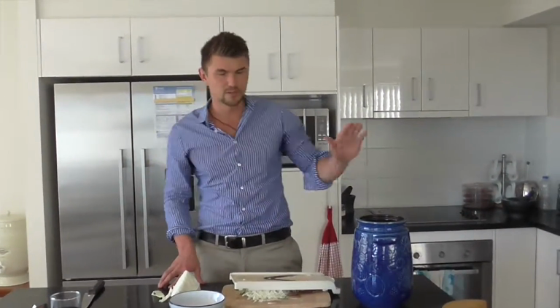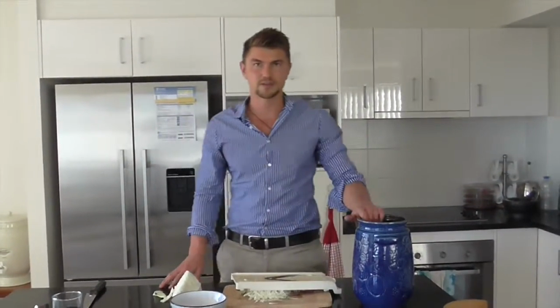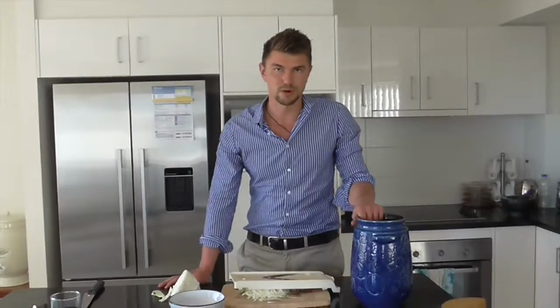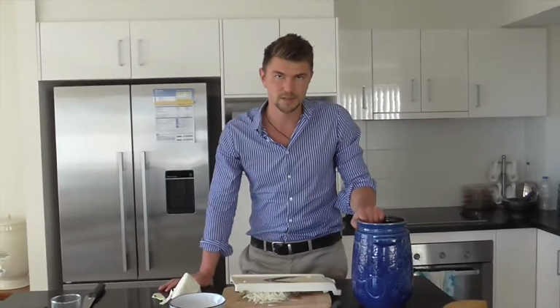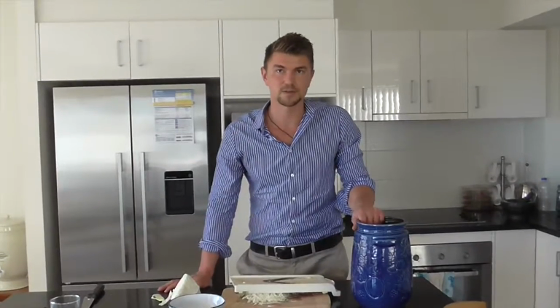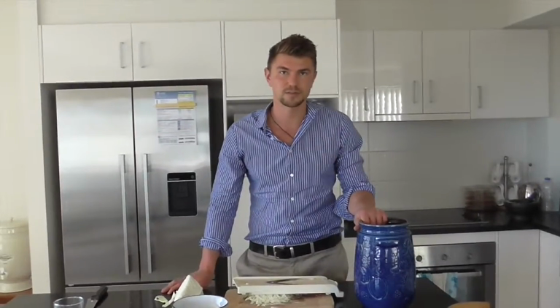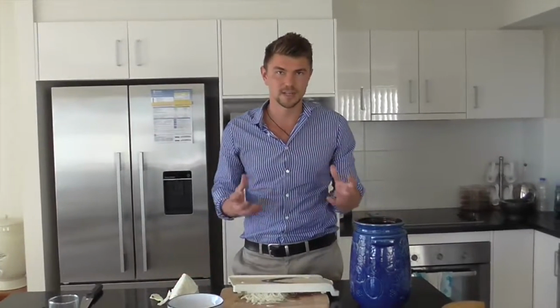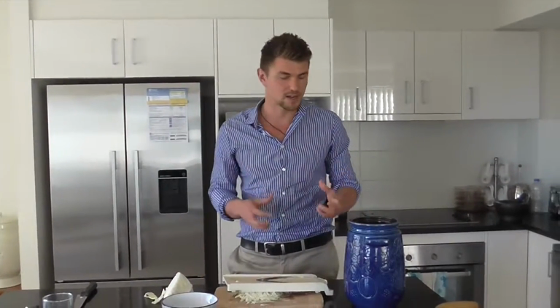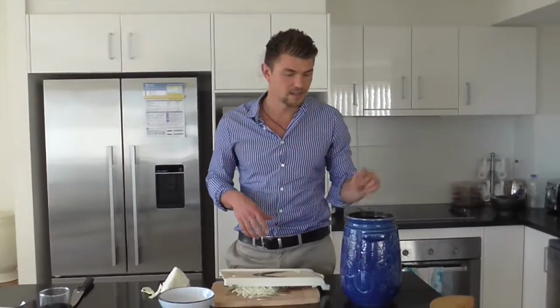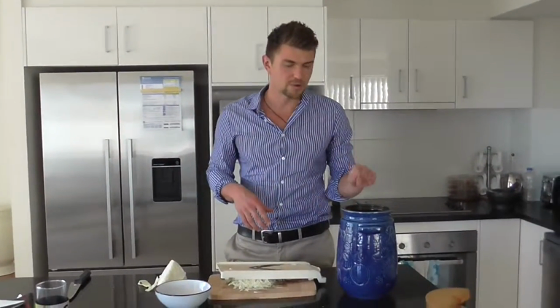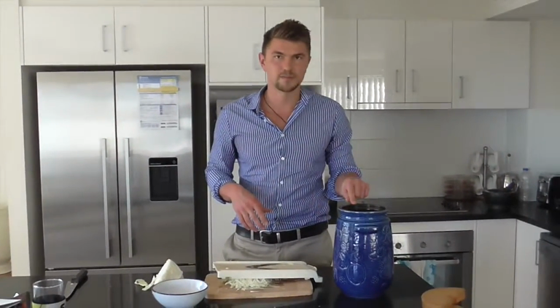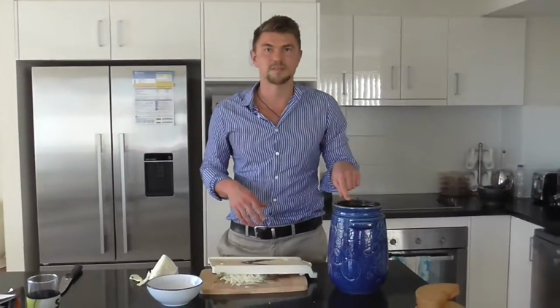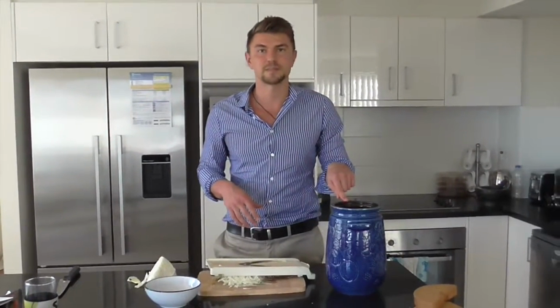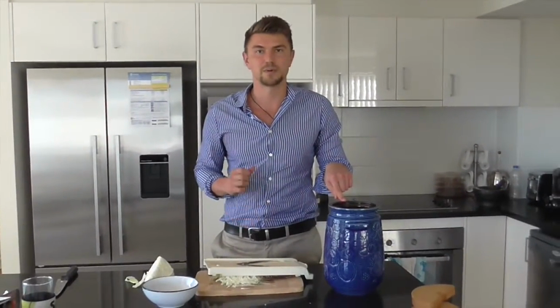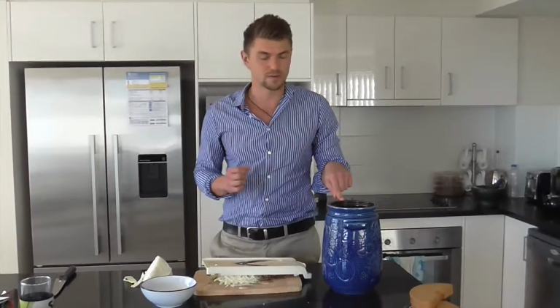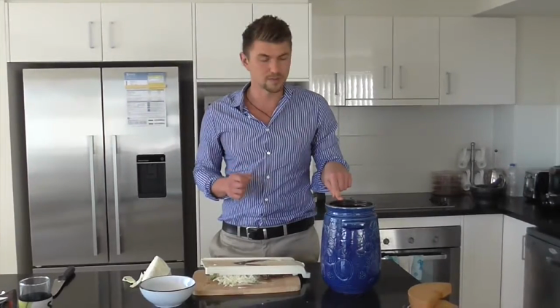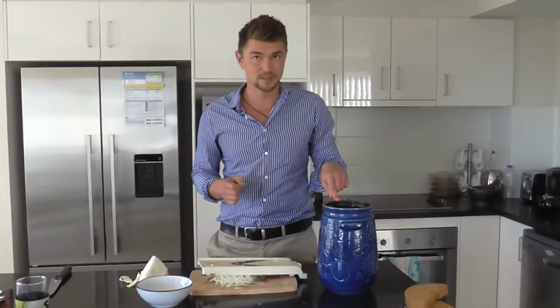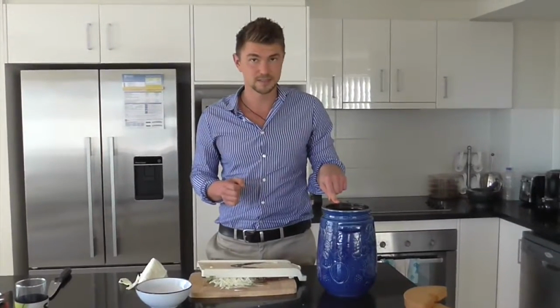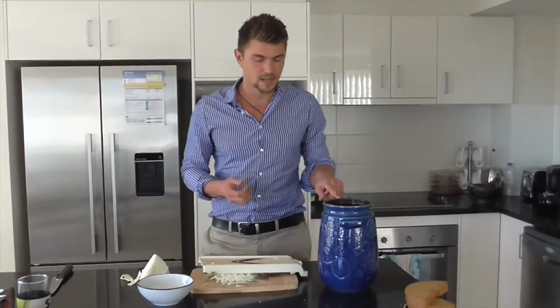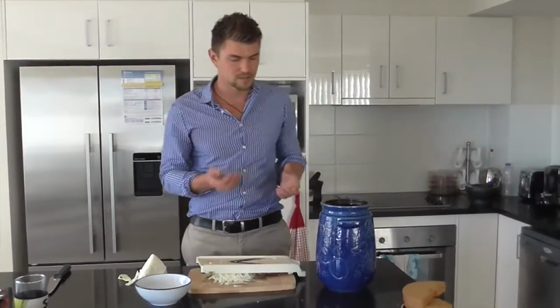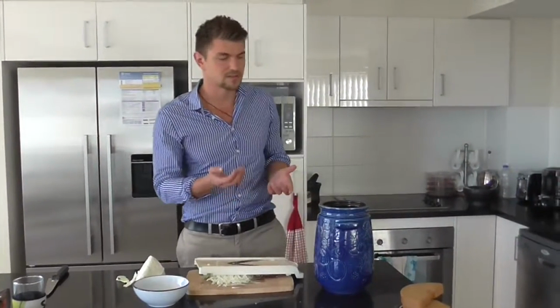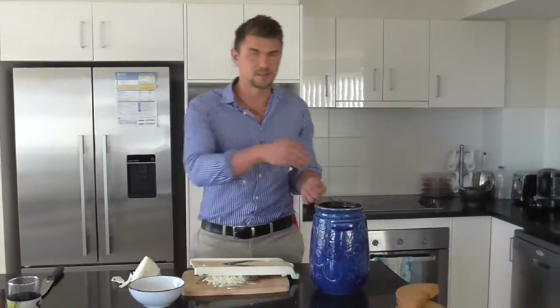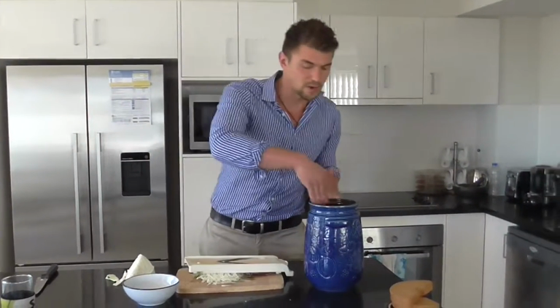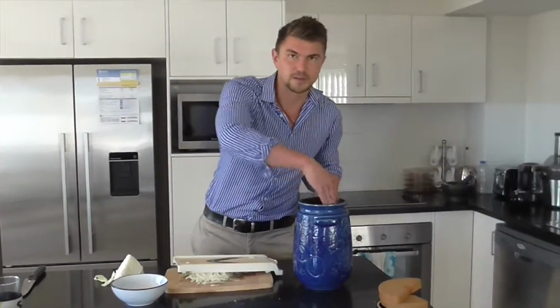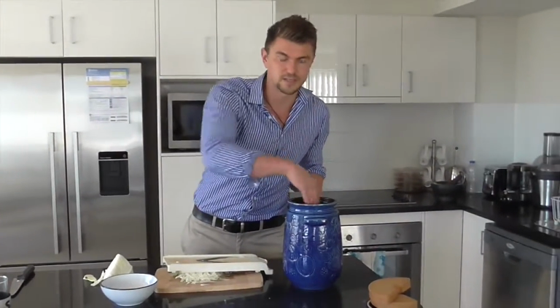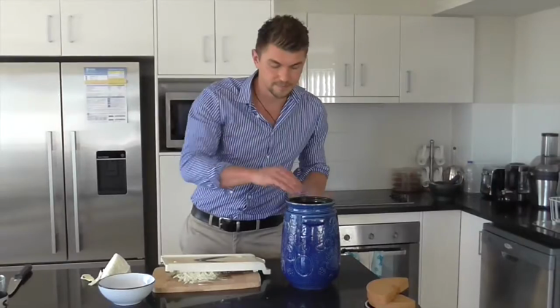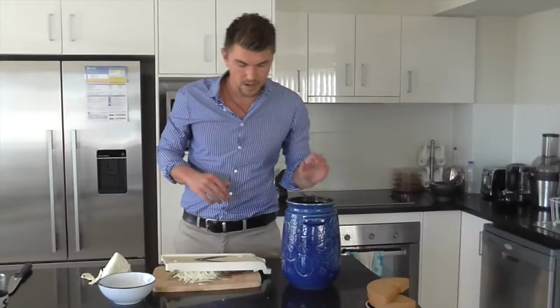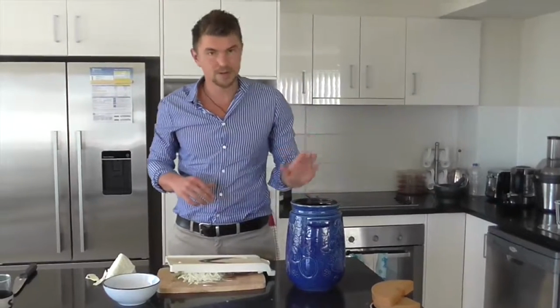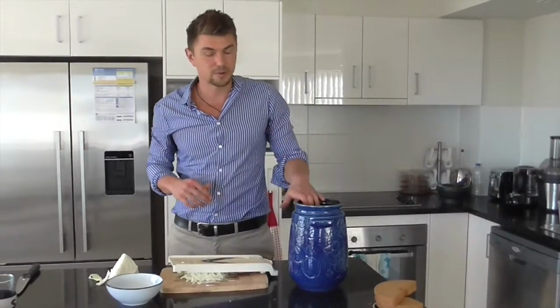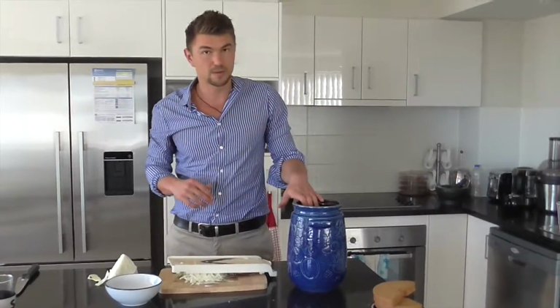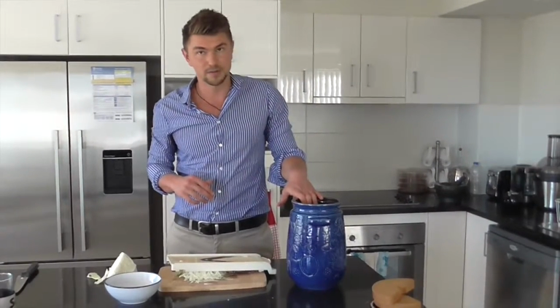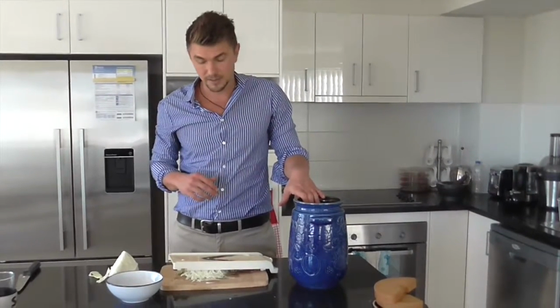What I've got here is a crock, but you can also use a large jar. What I've done is tipped in boiling hot water to sterilise it and then gotten some vinegar and wiped it around in the jar. I've already prepared quite a lot of the cabbage.